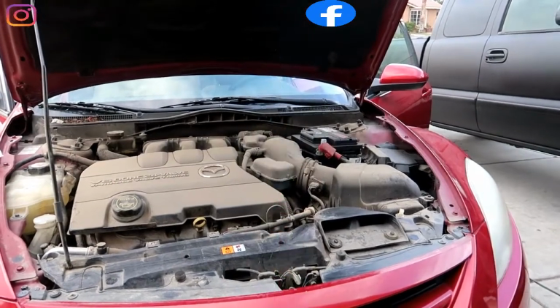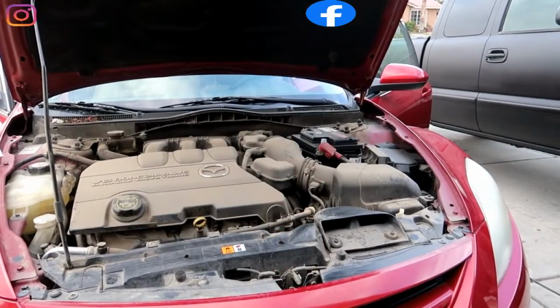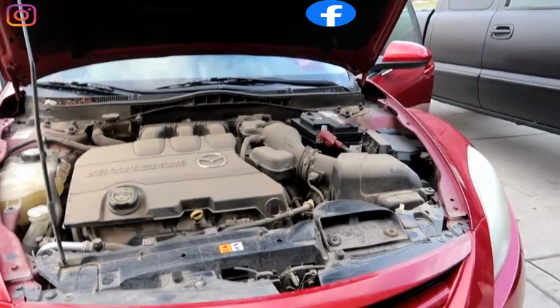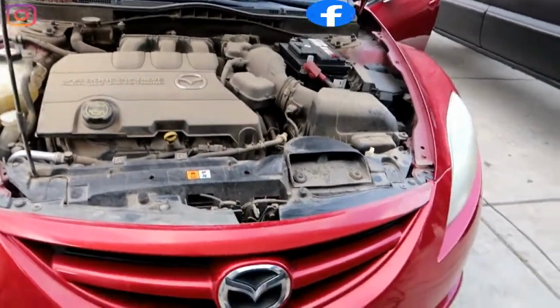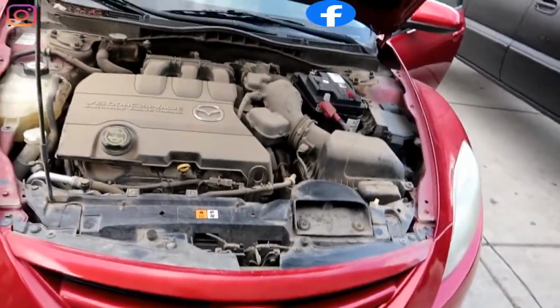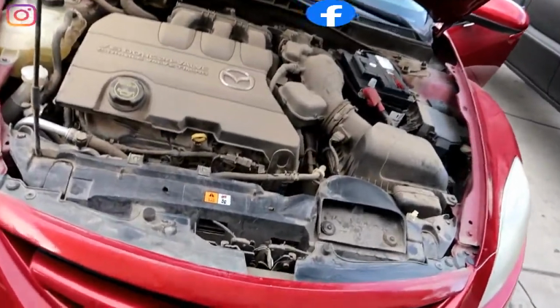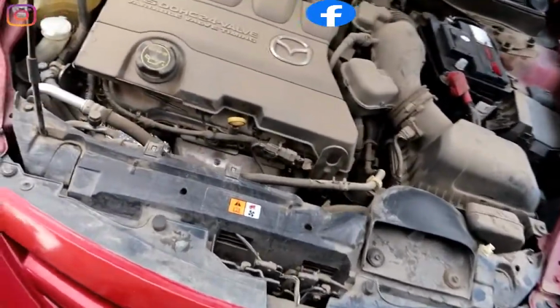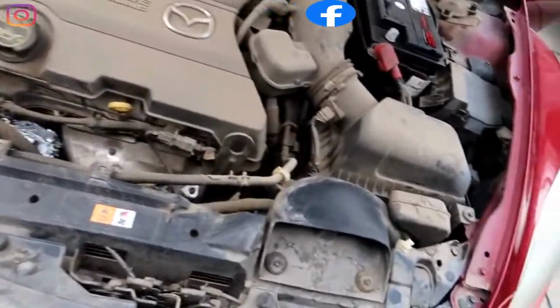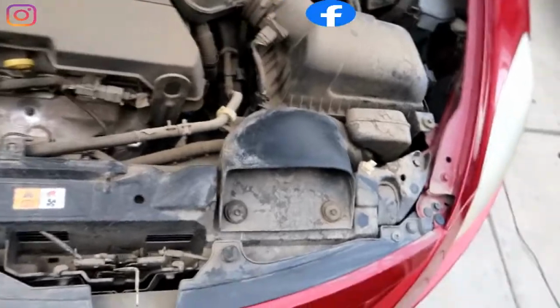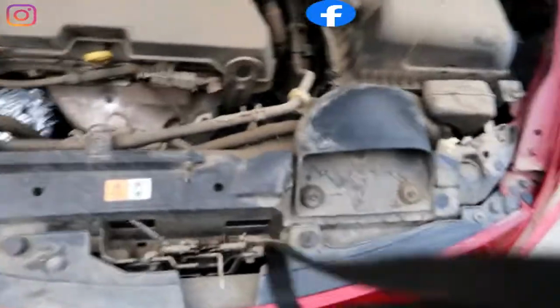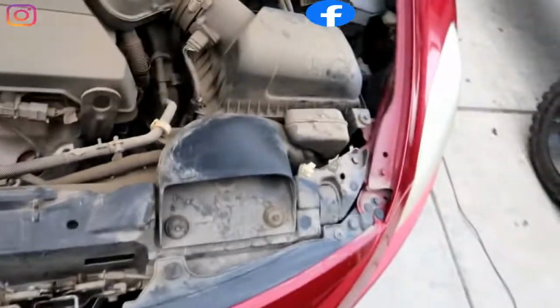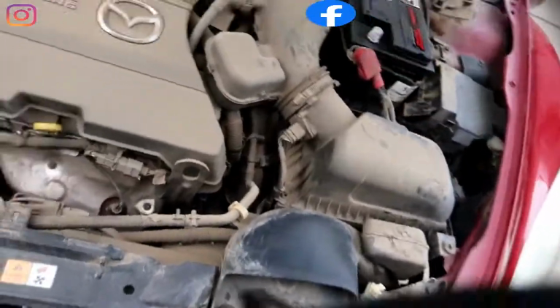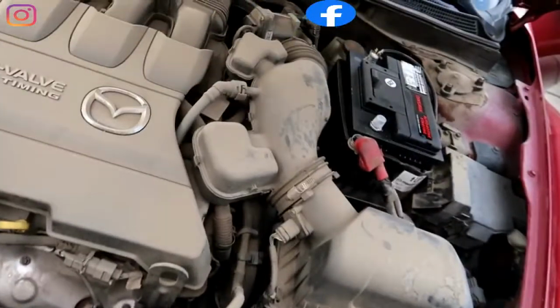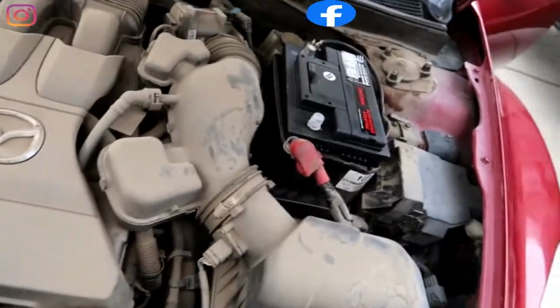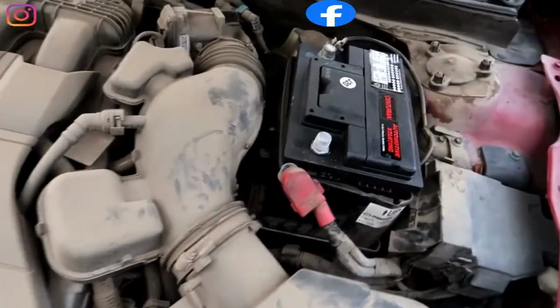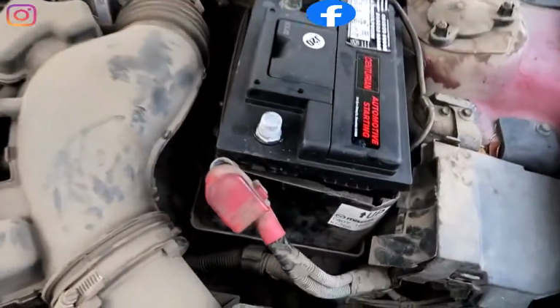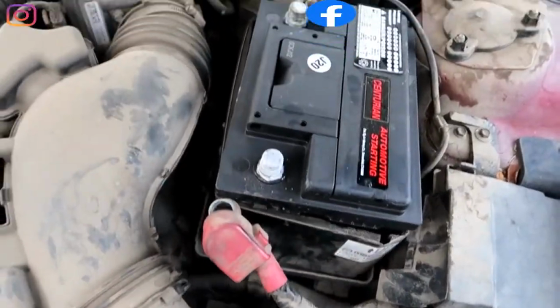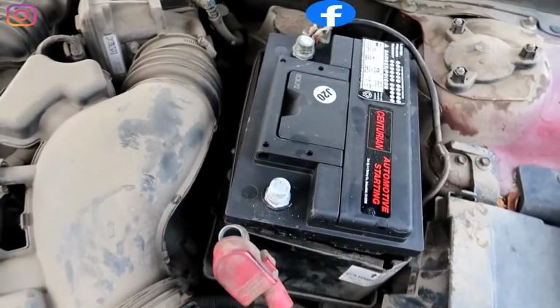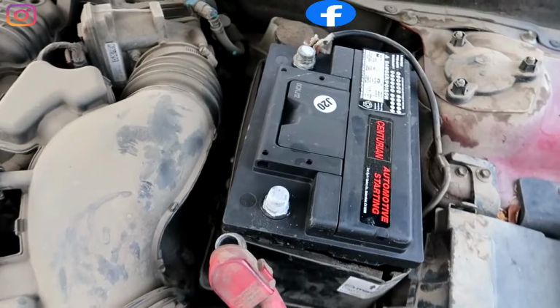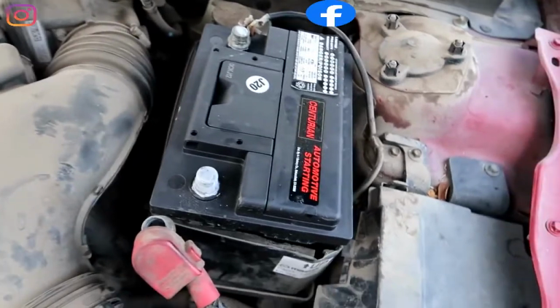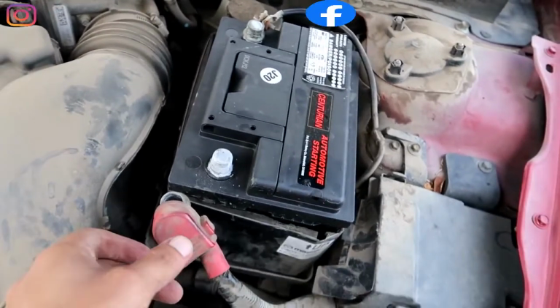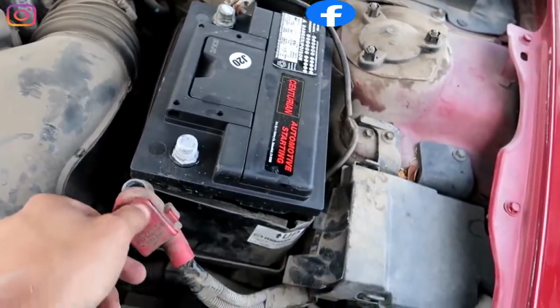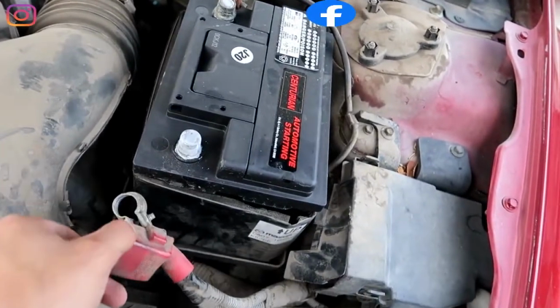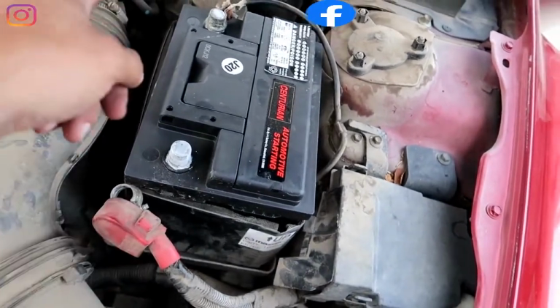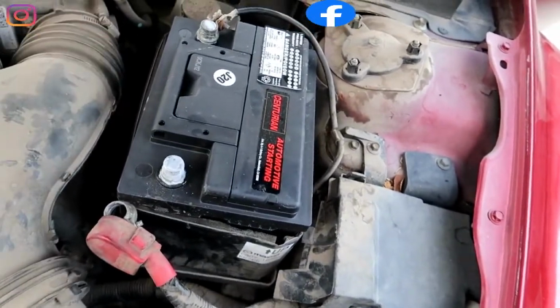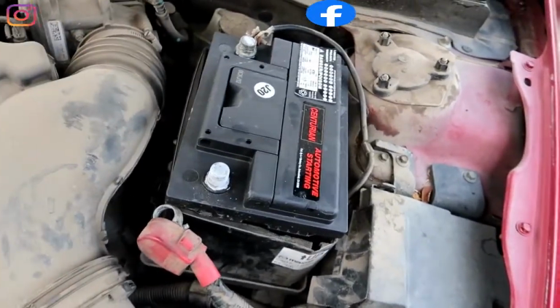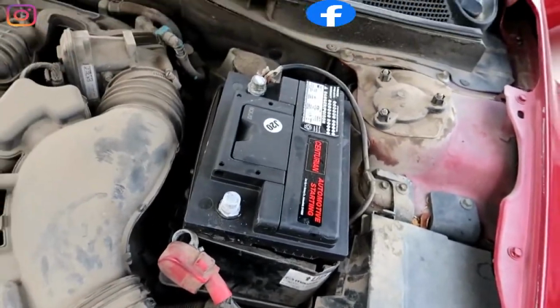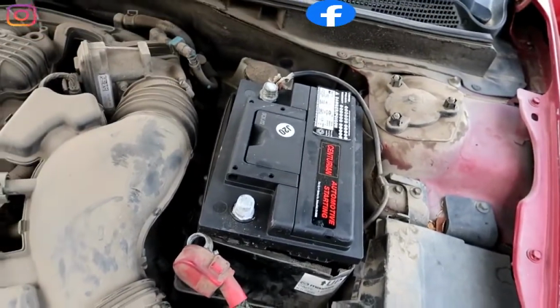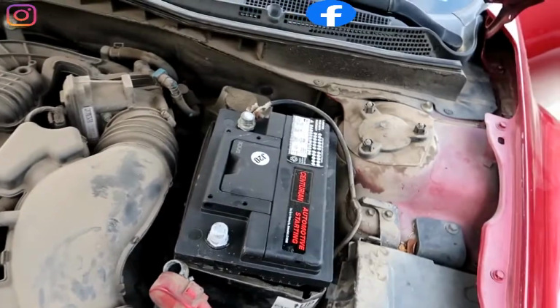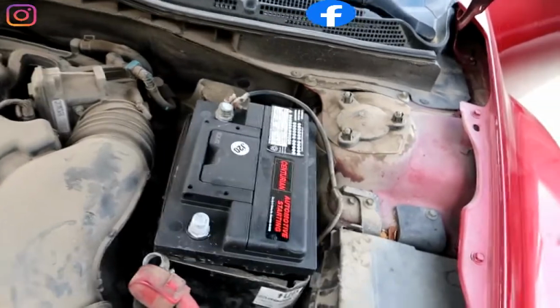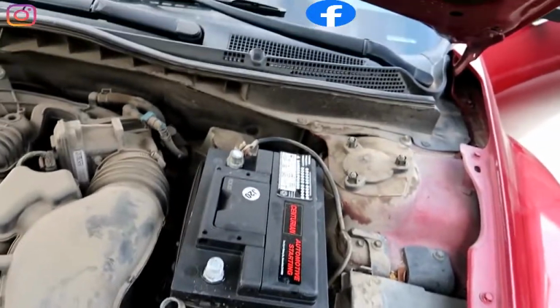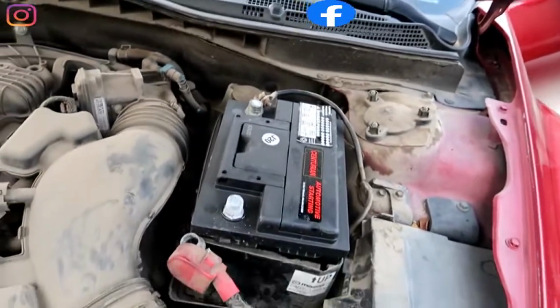Hi guys, welcome back to Global Skills Channel with another video — a new tutorial on how to power wash your engine, cars like a probe, without damaging anything on your engine. First of all, make sure you disconnect the harness from the battery.